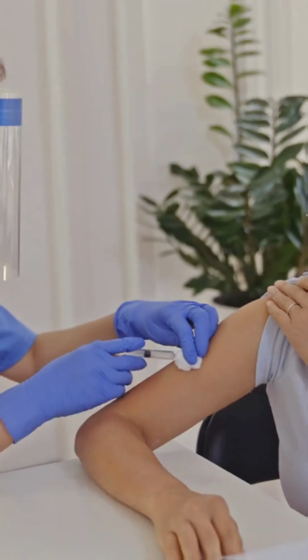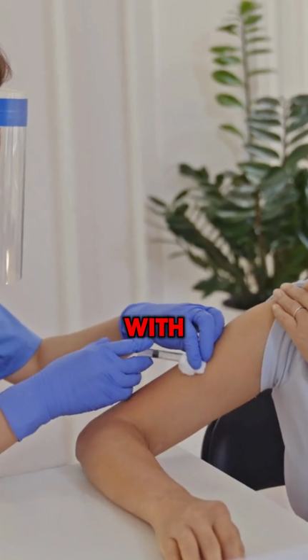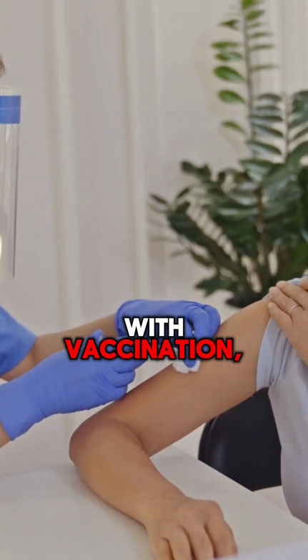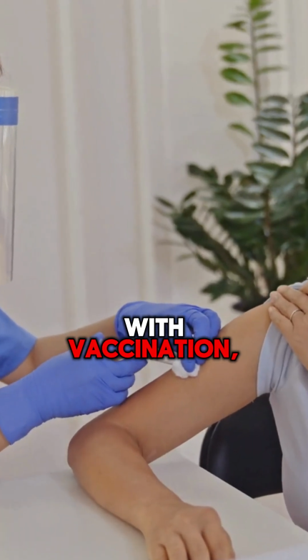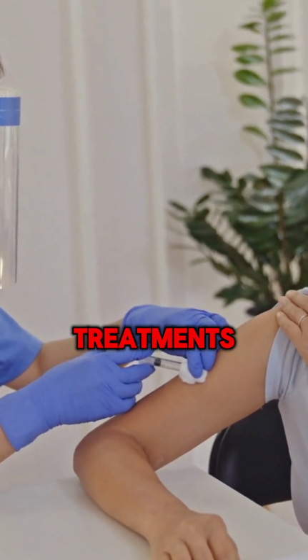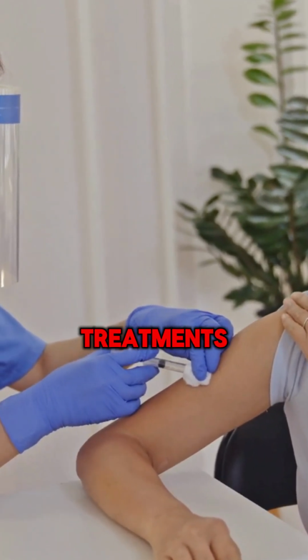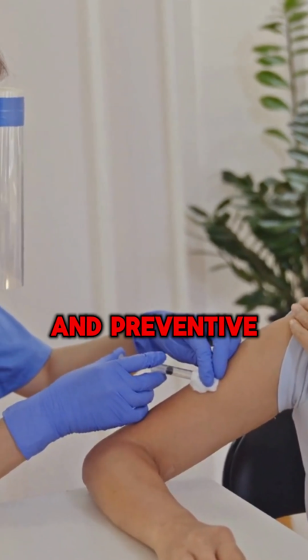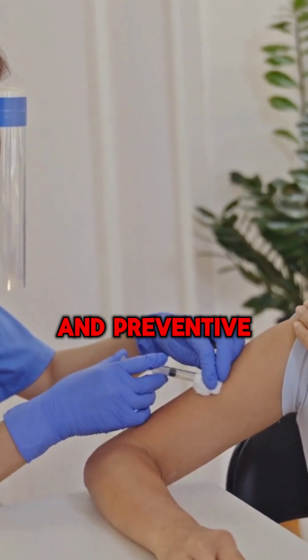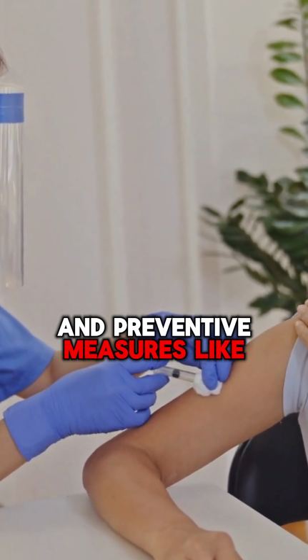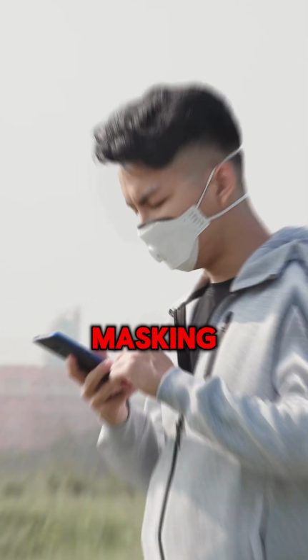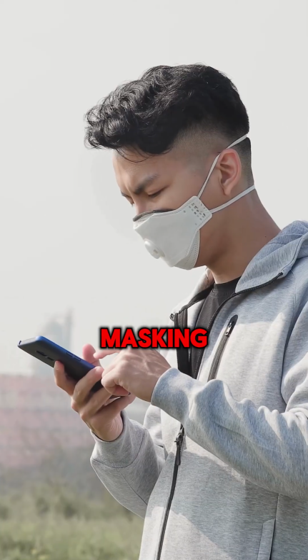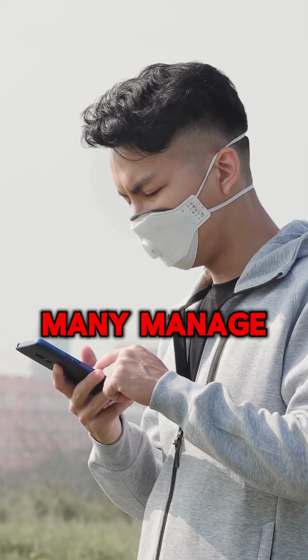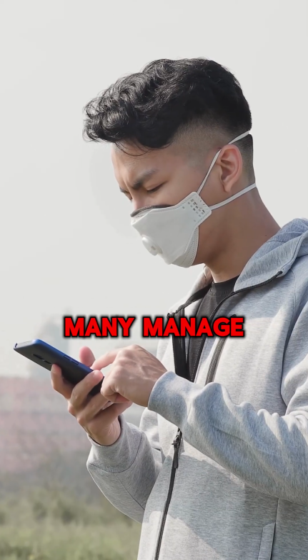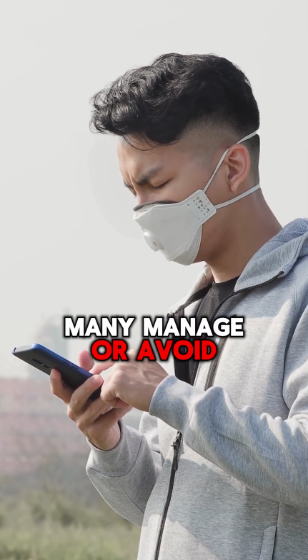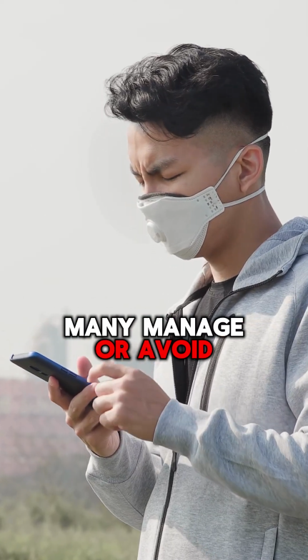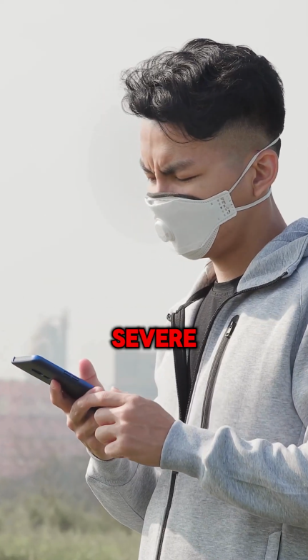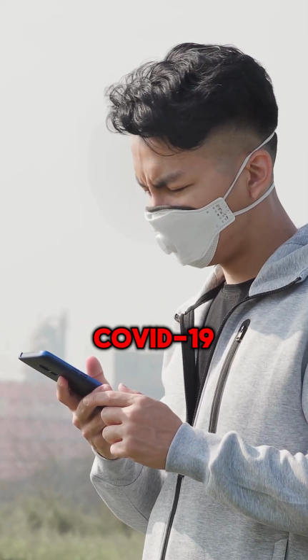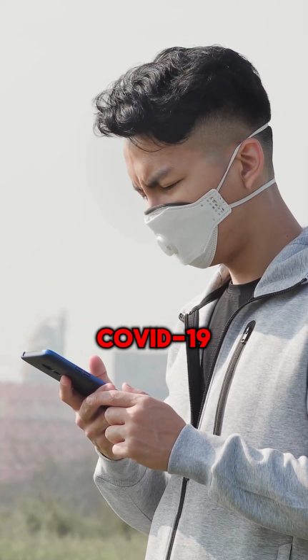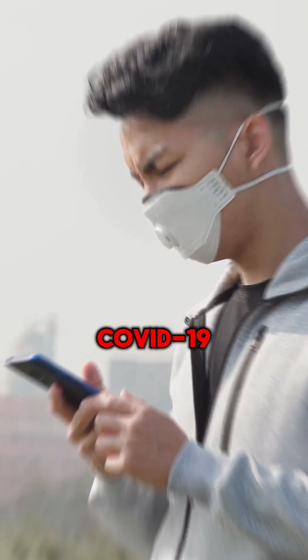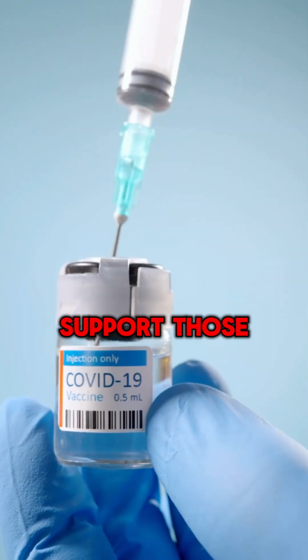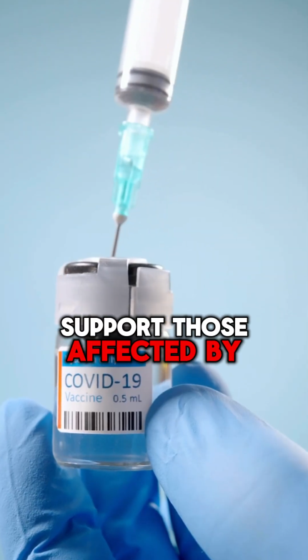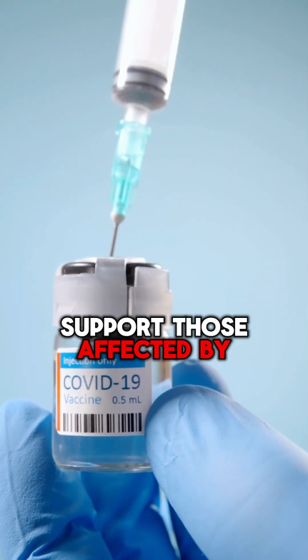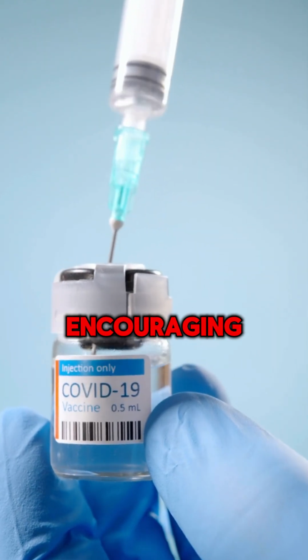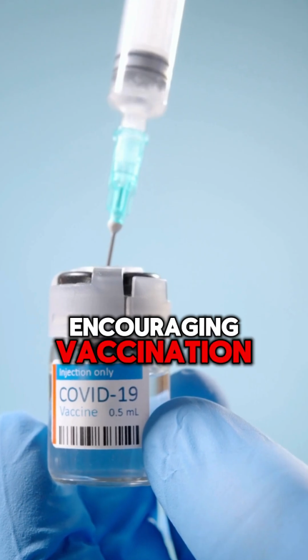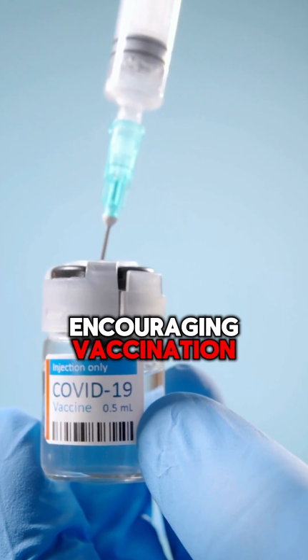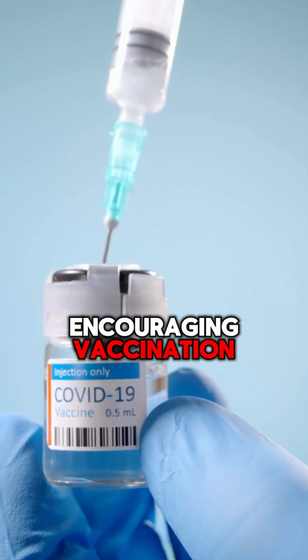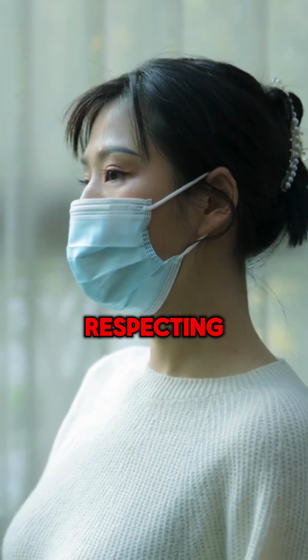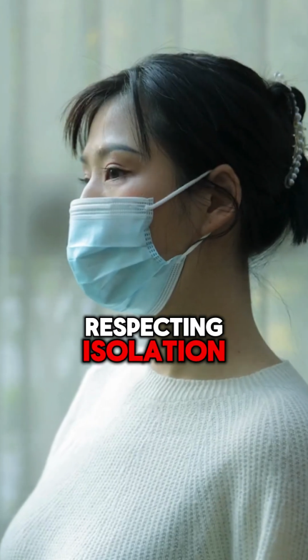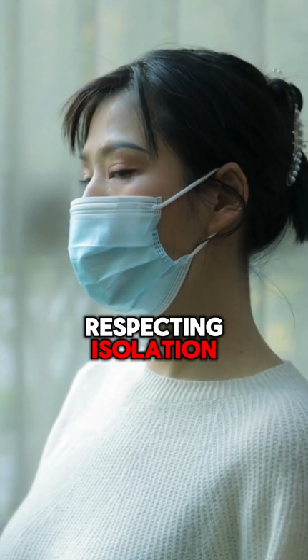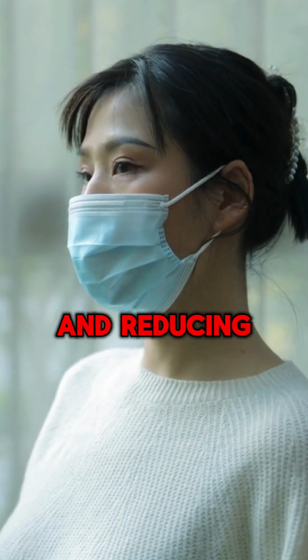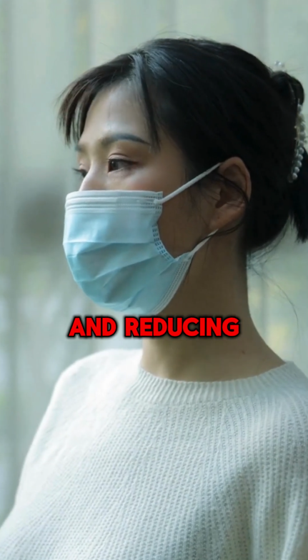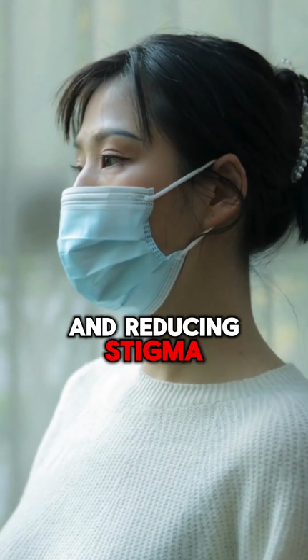With vaccination, treatments, and preventive measures like masking, many can manage or avoid severe COVID-19. Support those affected by encouraging vaccination, respecting isolation, and reducing stigma.